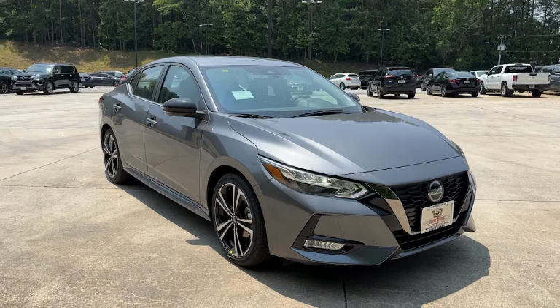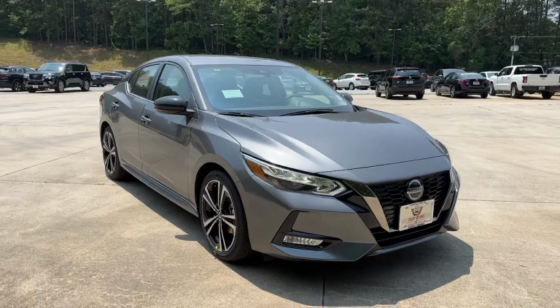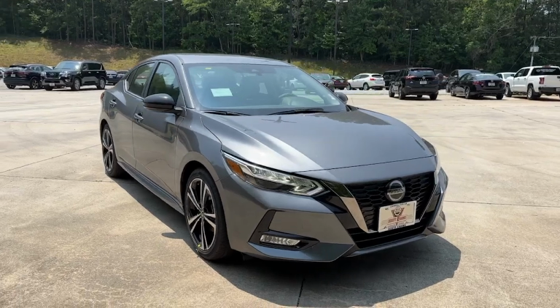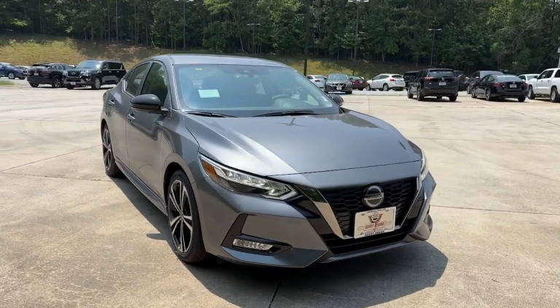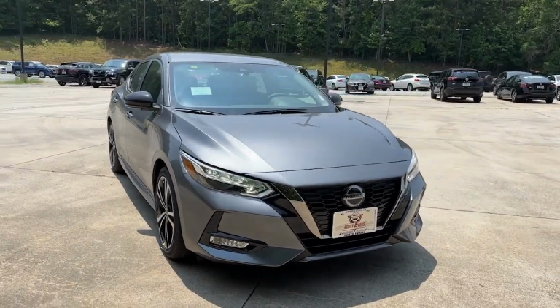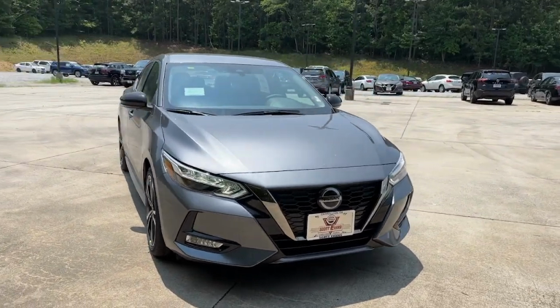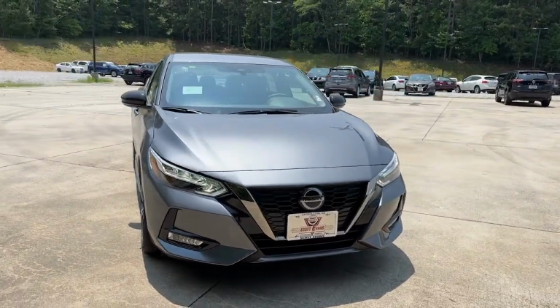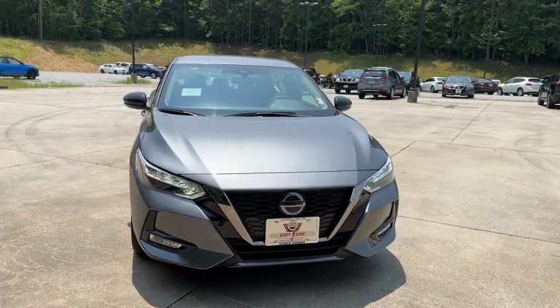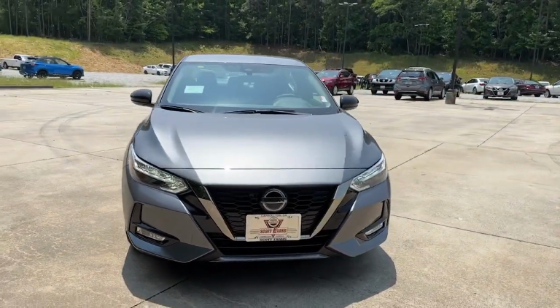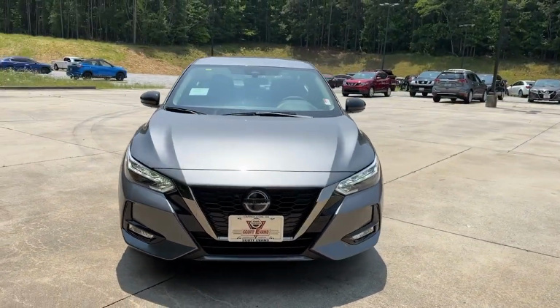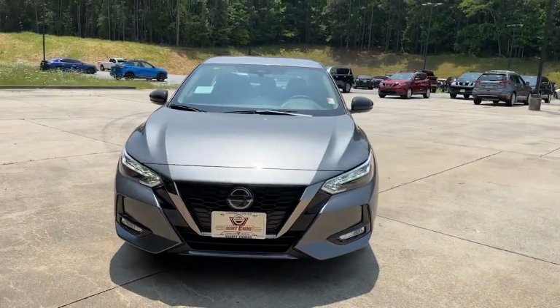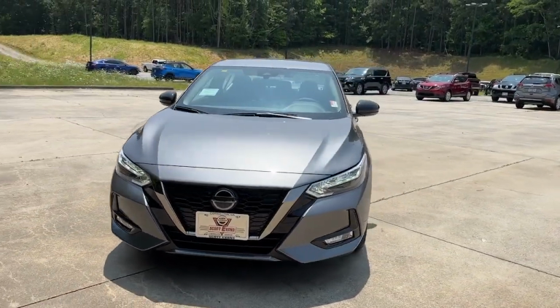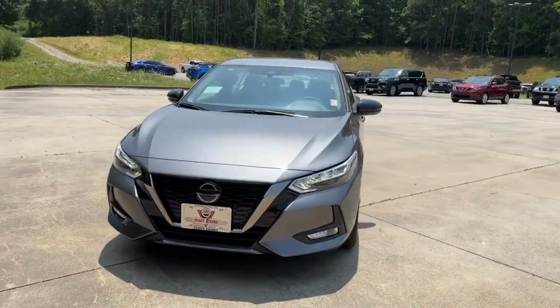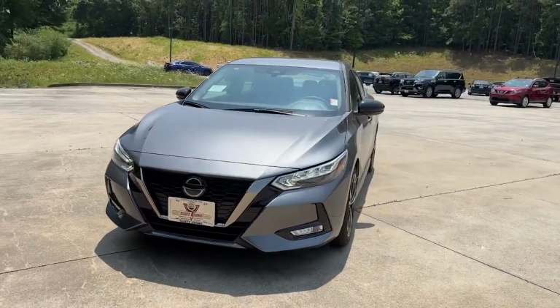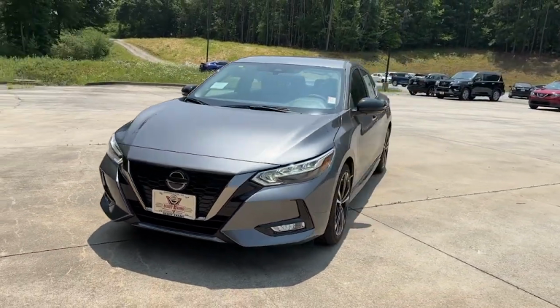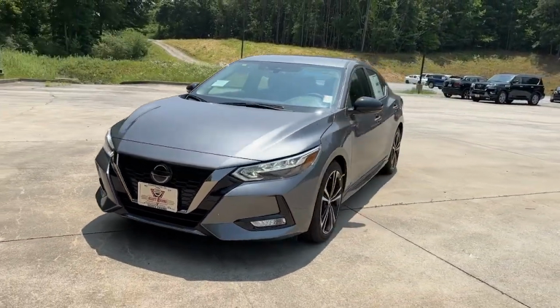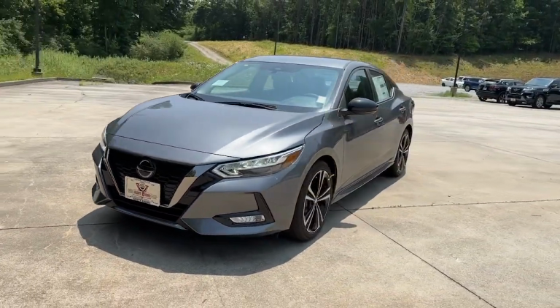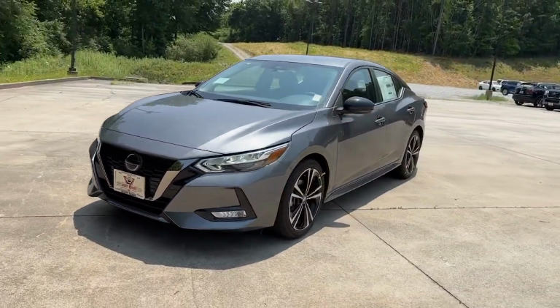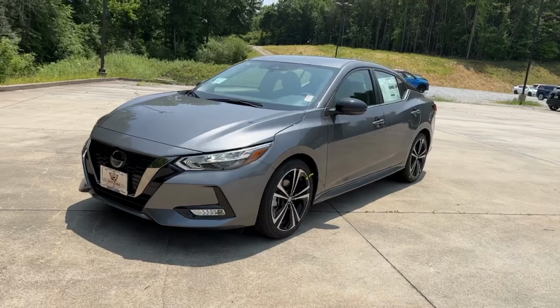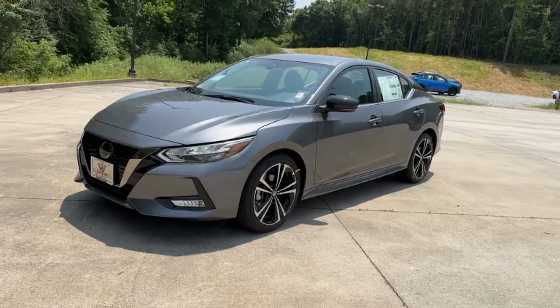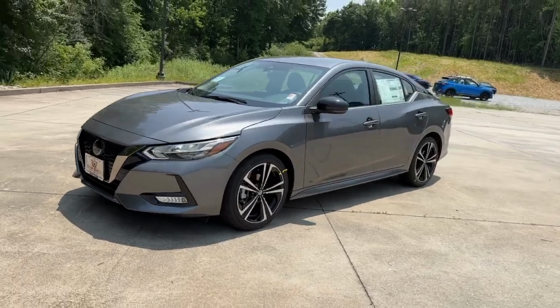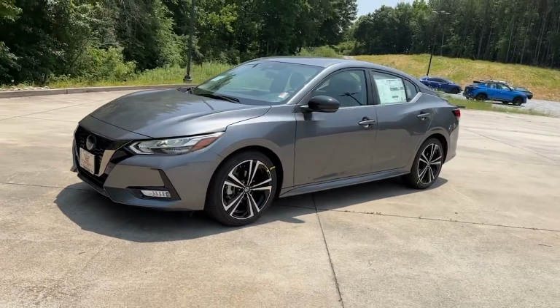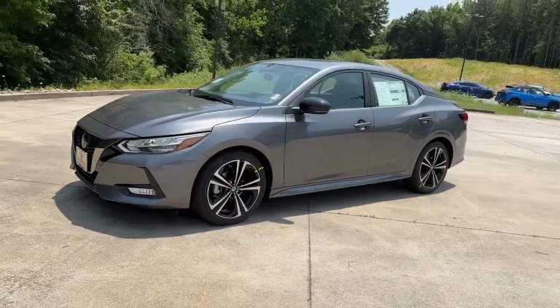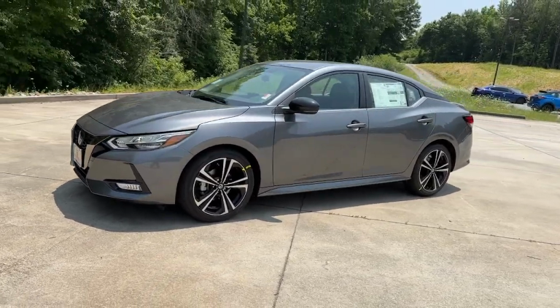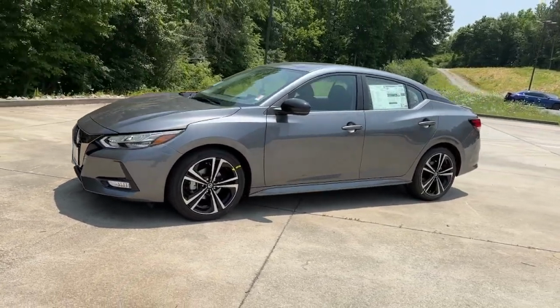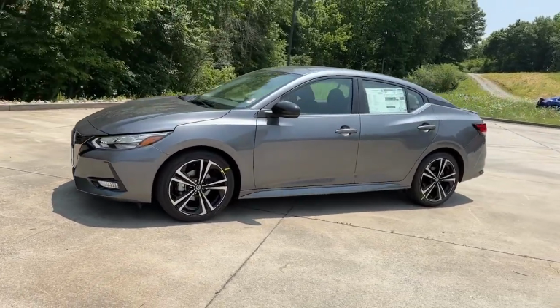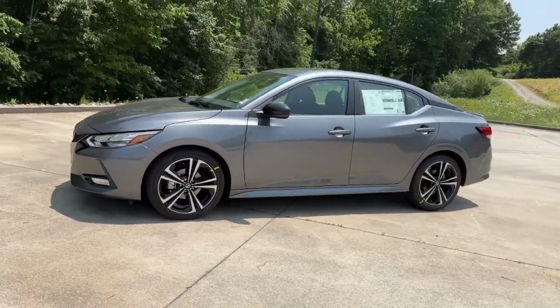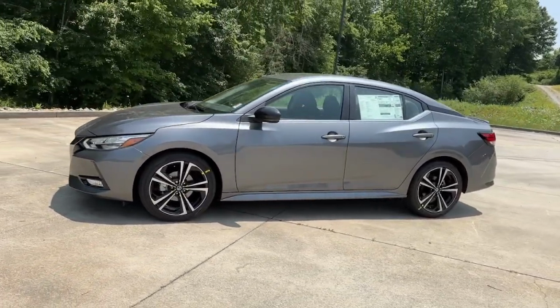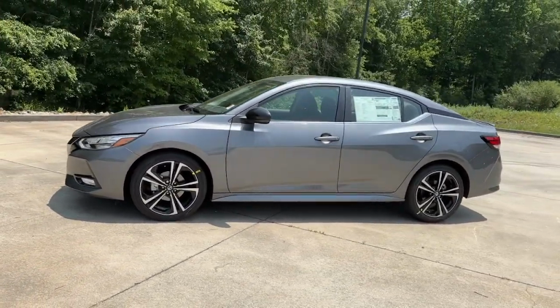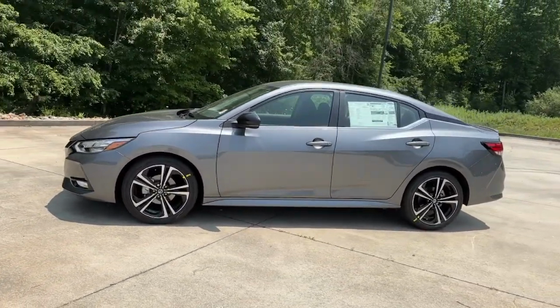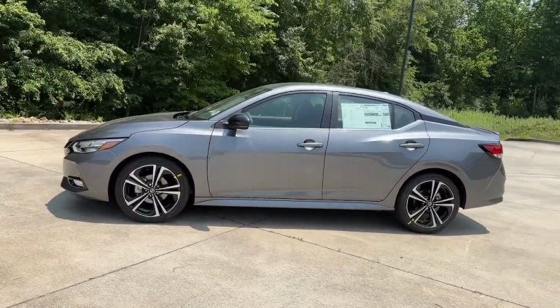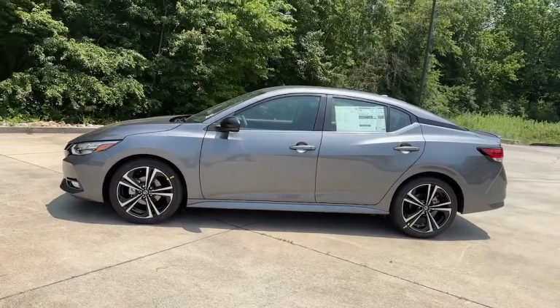Get acquainted with the 2023 Nissan Sentra. This roomy Sentra makes your daily drive fun, comfortable, and convenient.